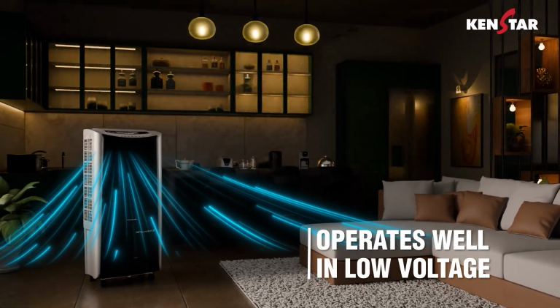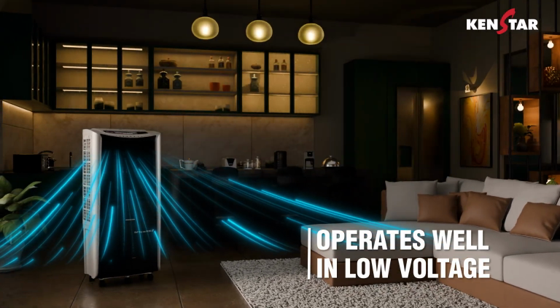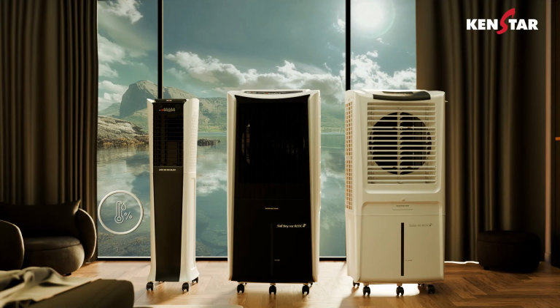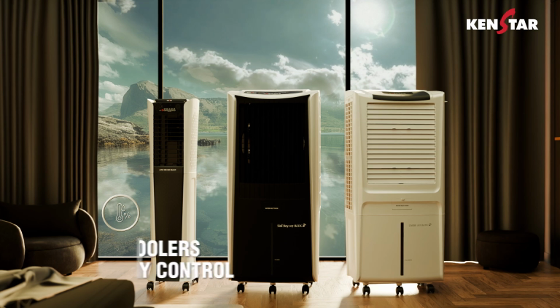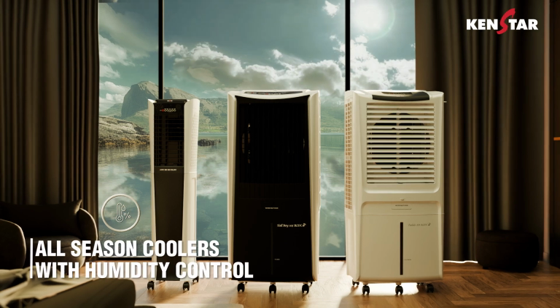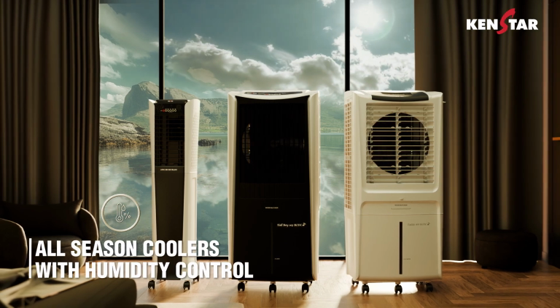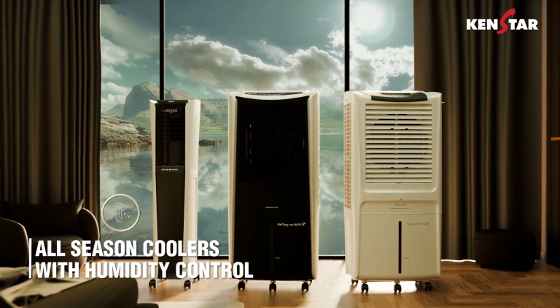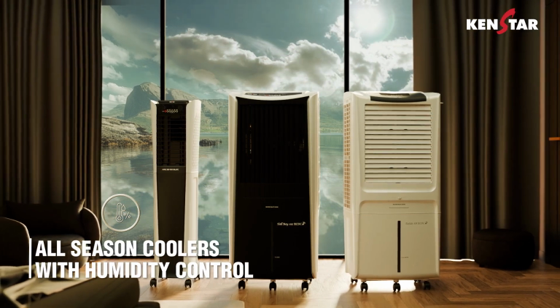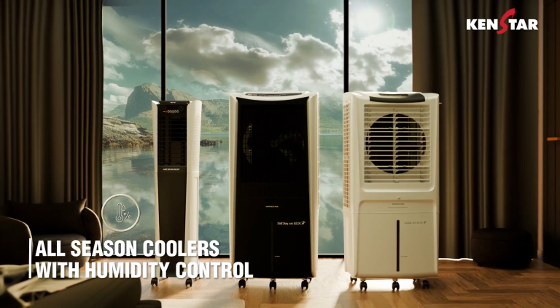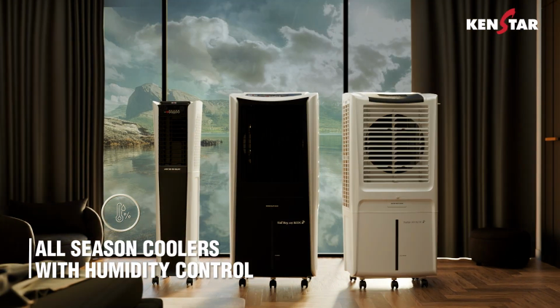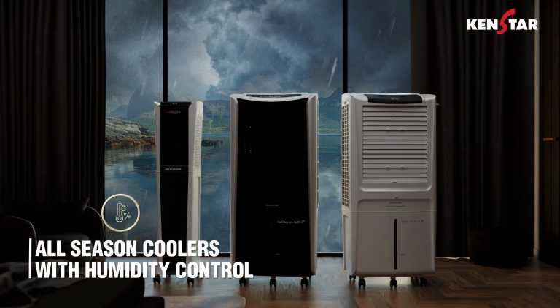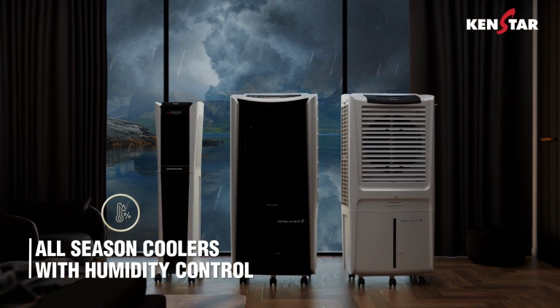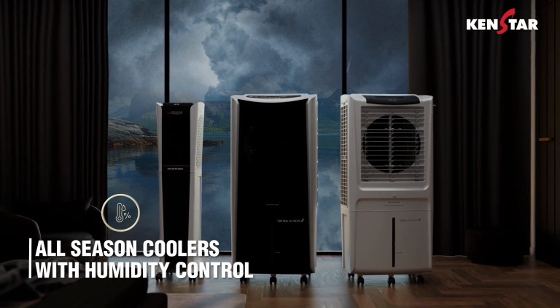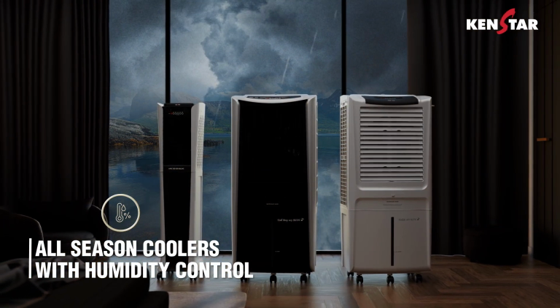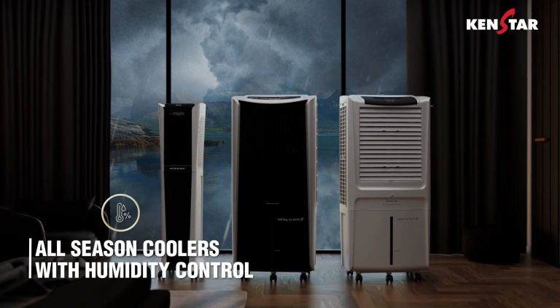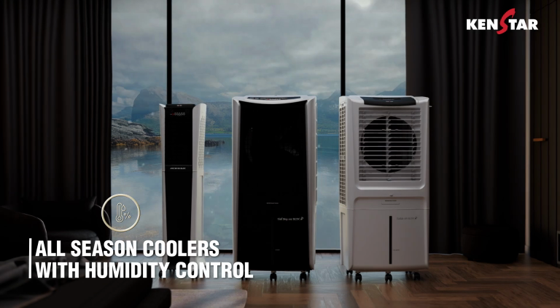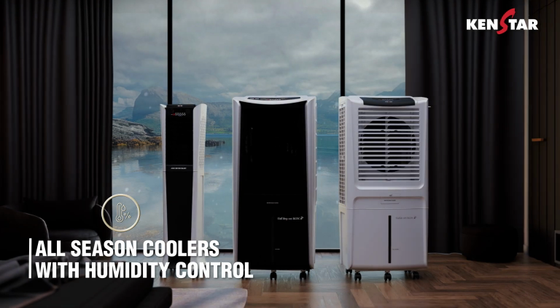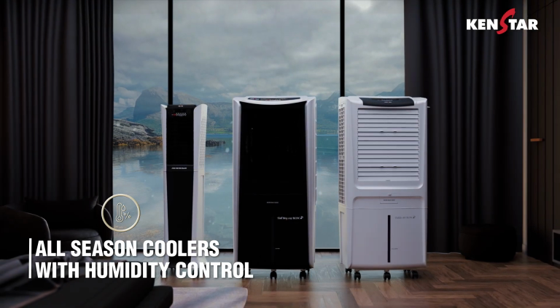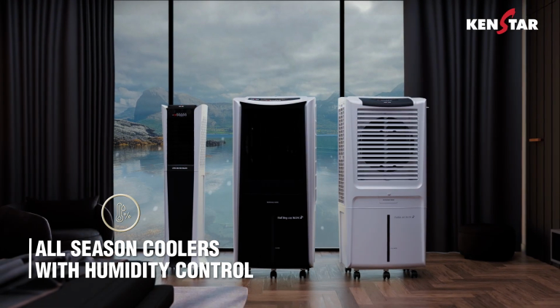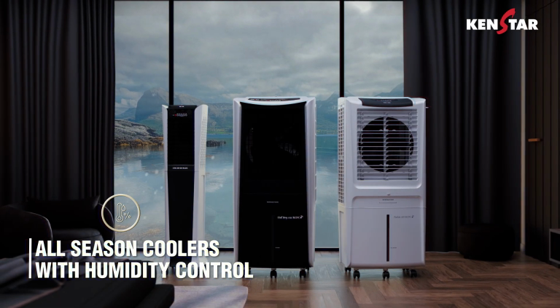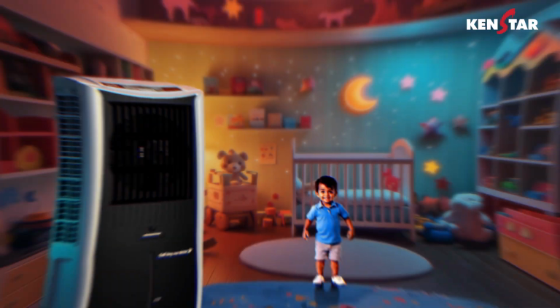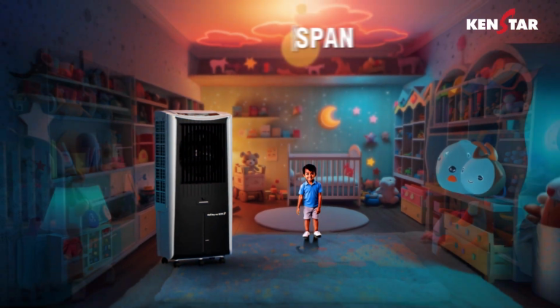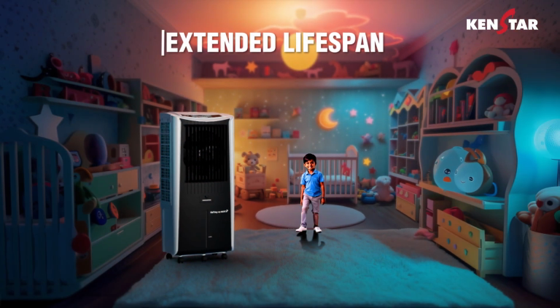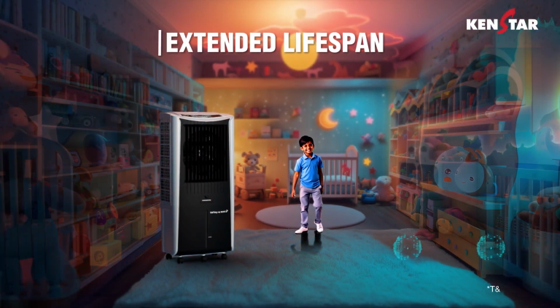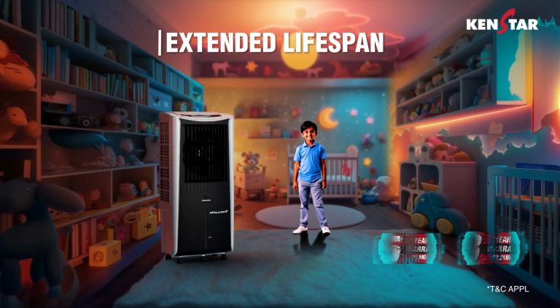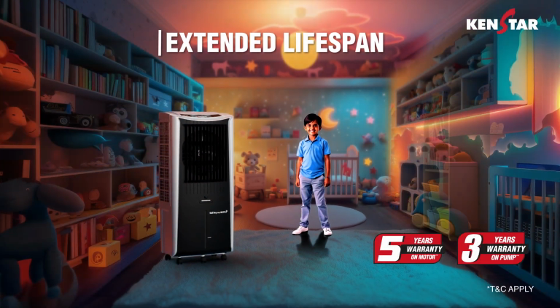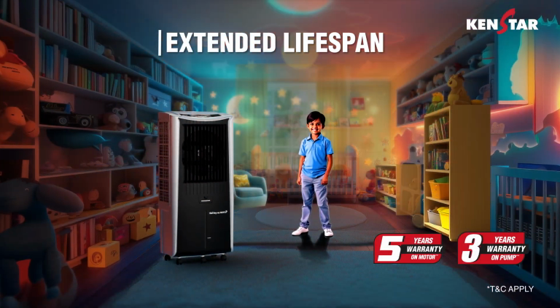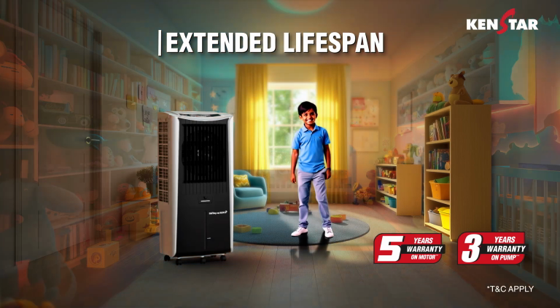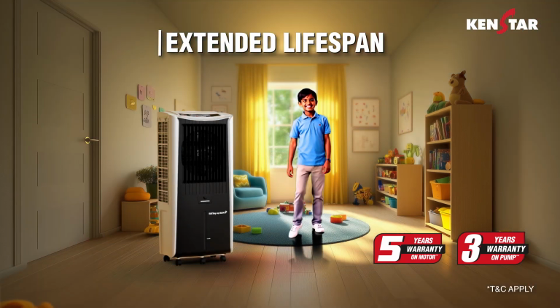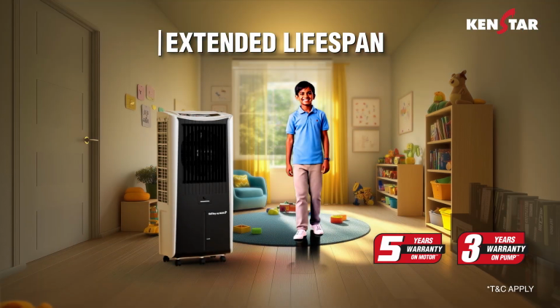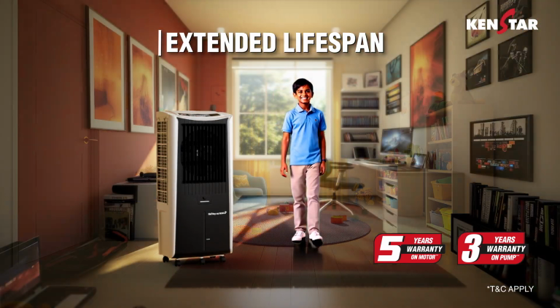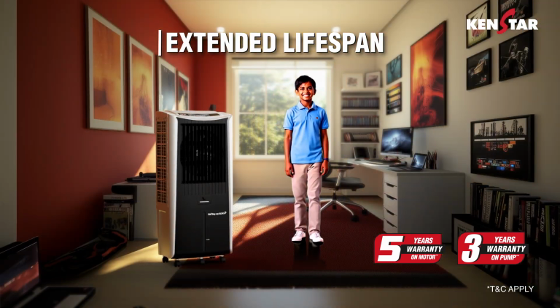What's more, the coolers have humidity control for year-round comfort, delivering reliable cooling in every season. With a durable build for an extended lifespan and warranty, these coolers are designed to last.